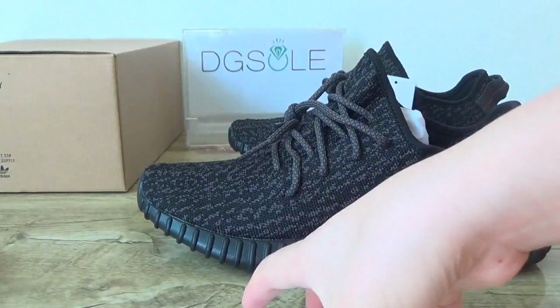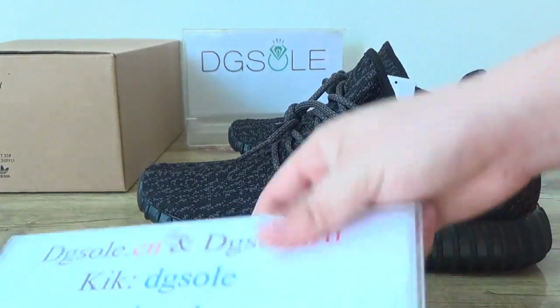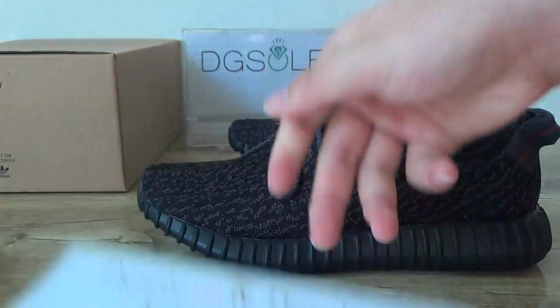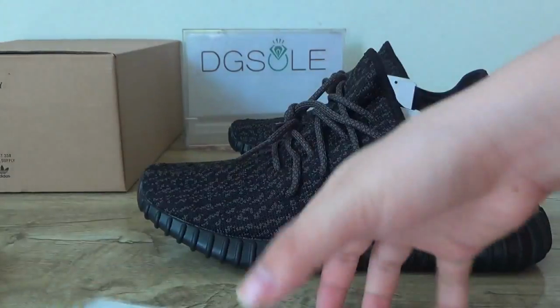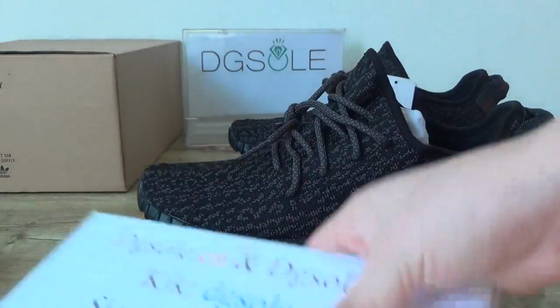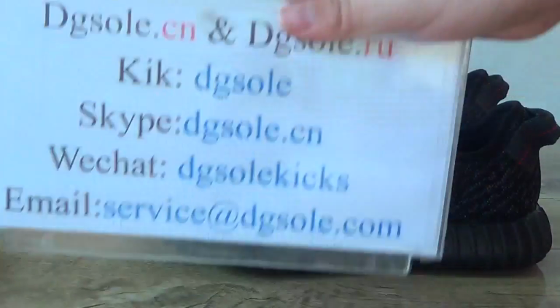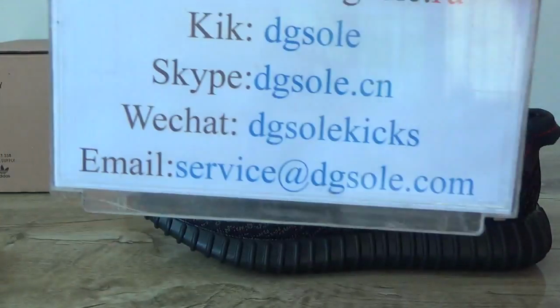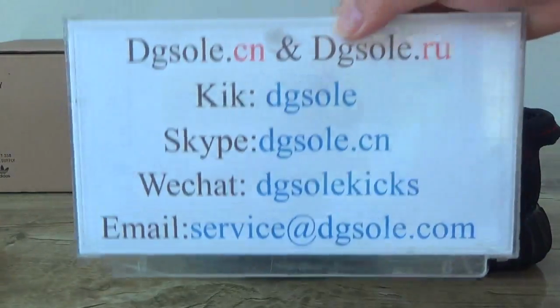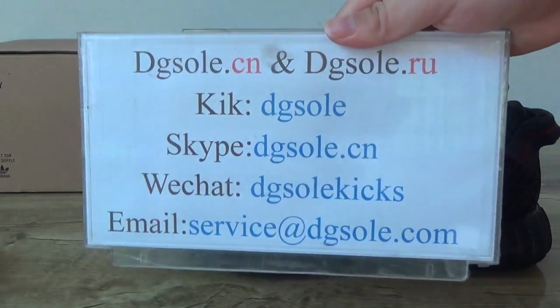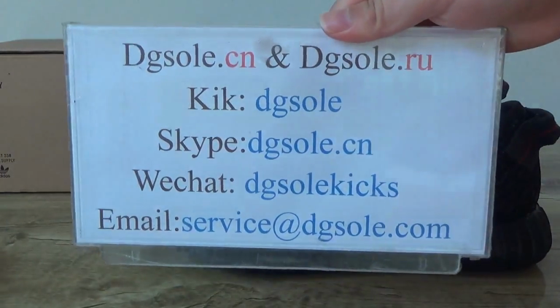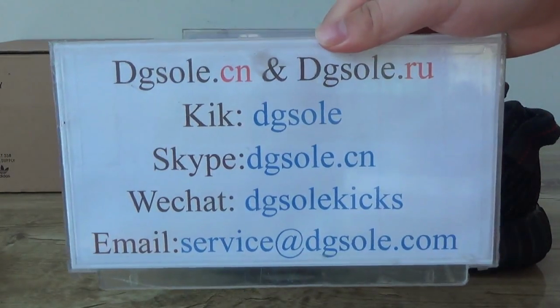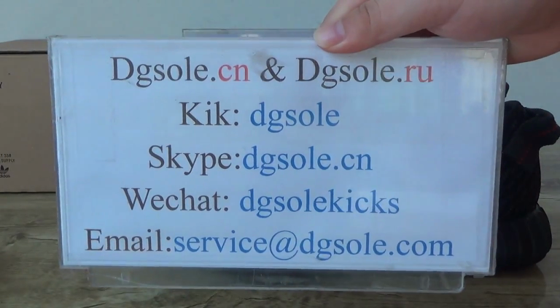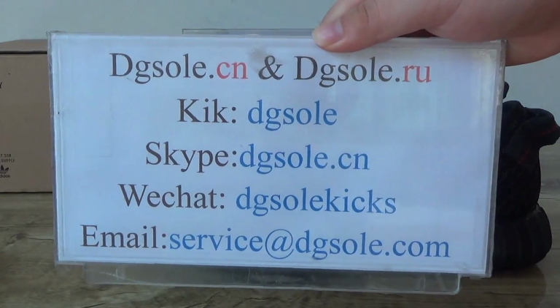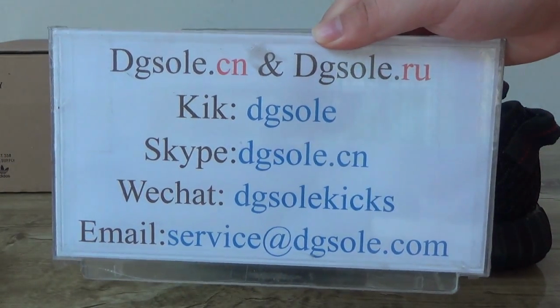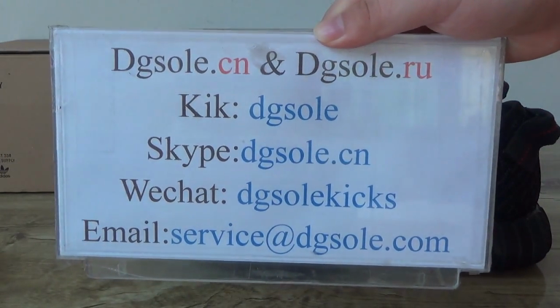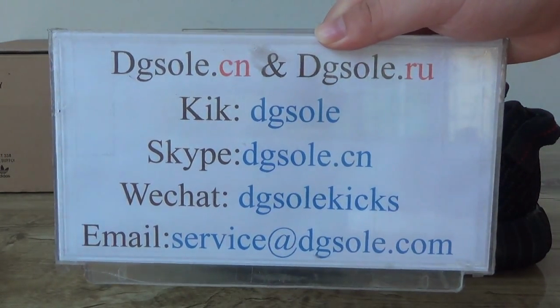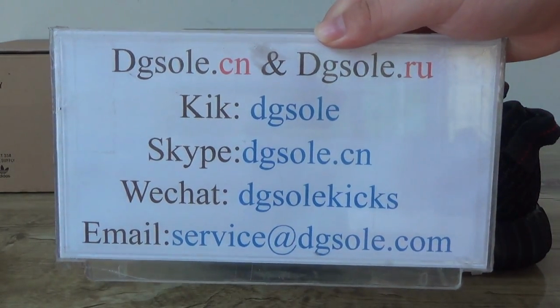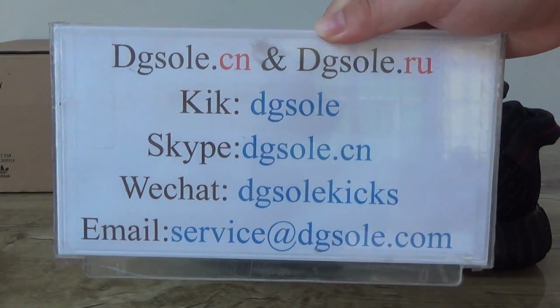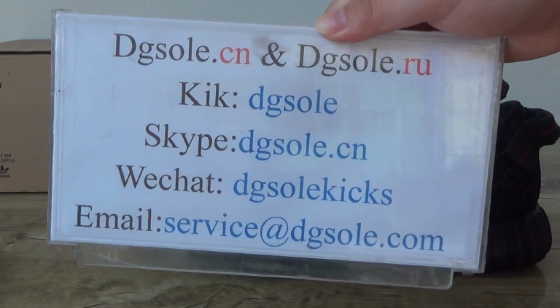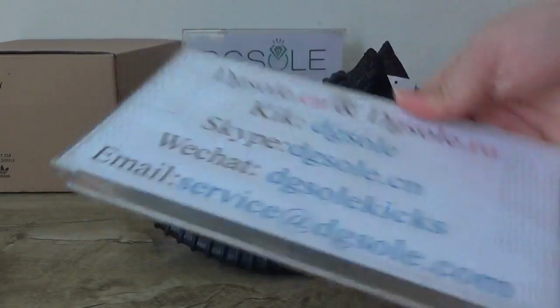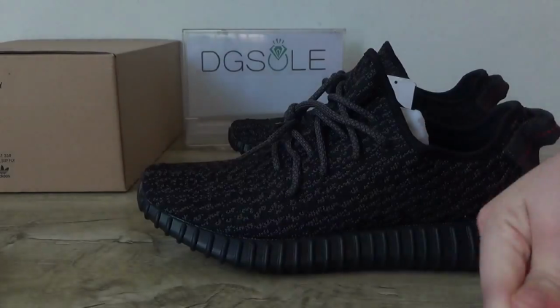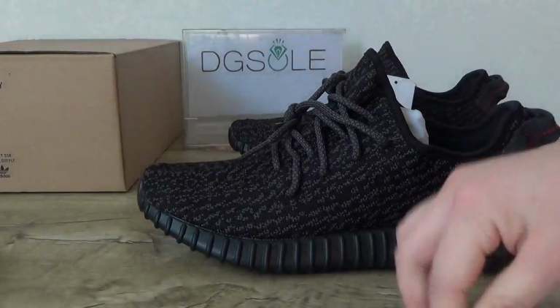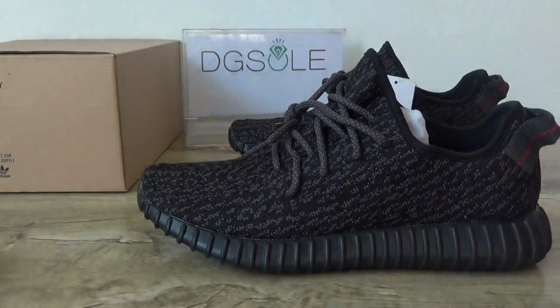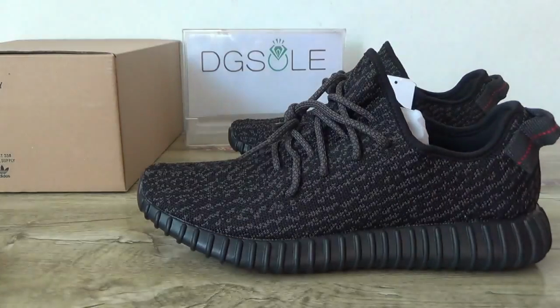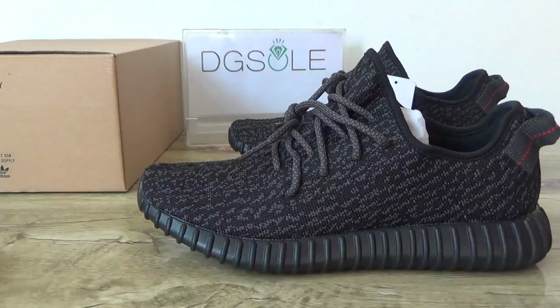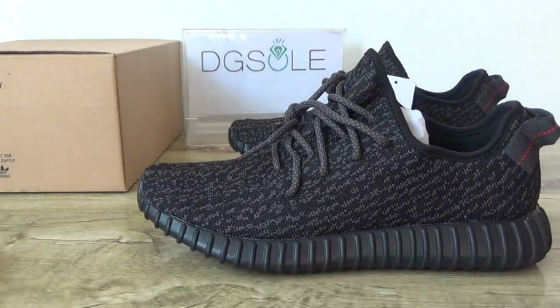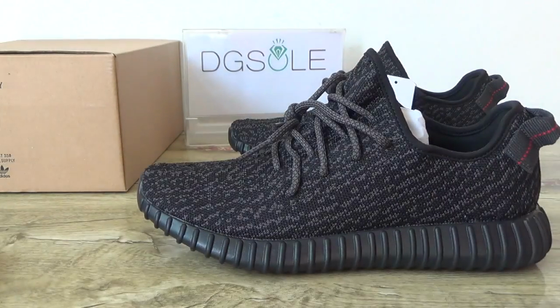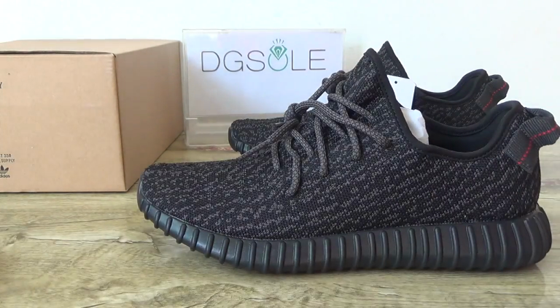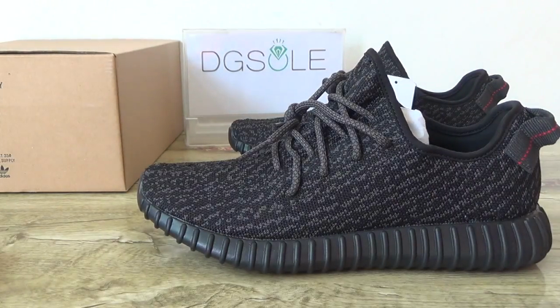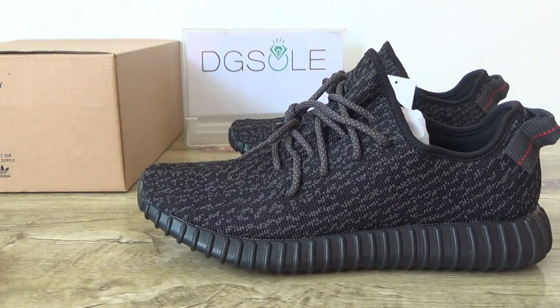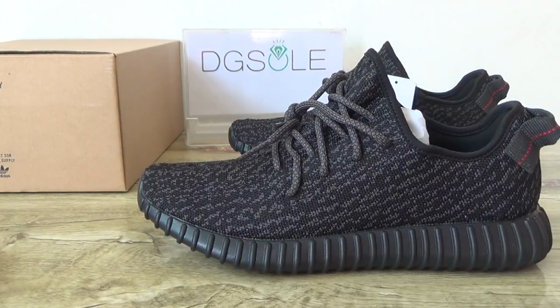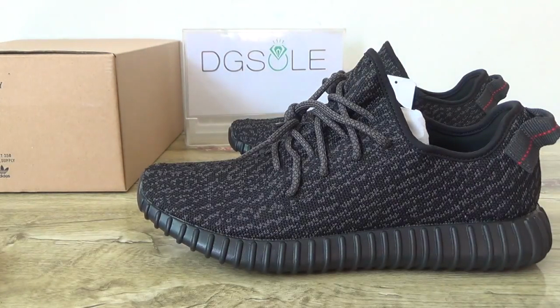And this is your contact information. If you have any questions, check it. Thank you for listening. See you in the next video. Bye bye.